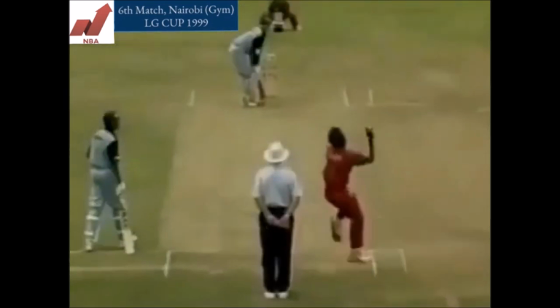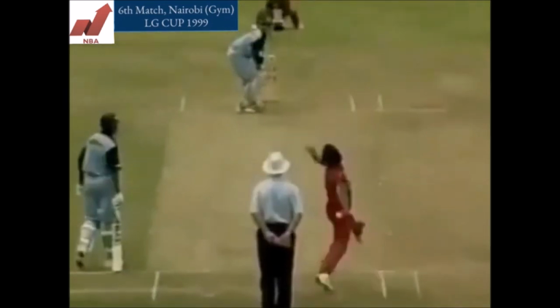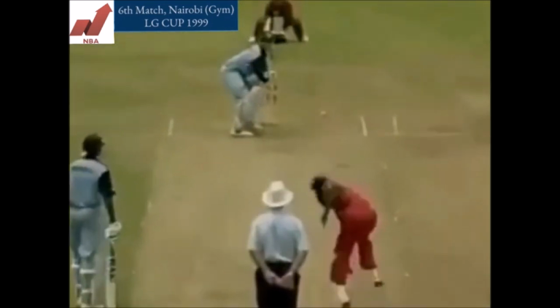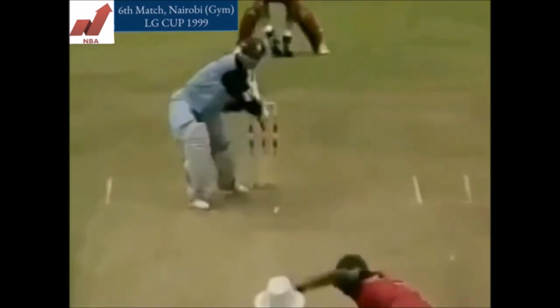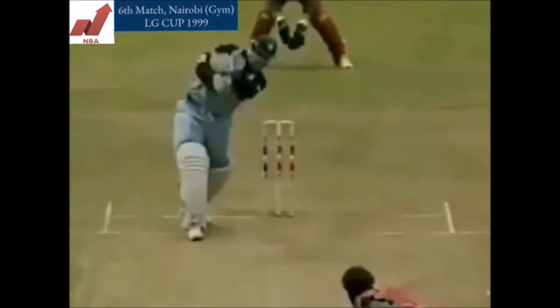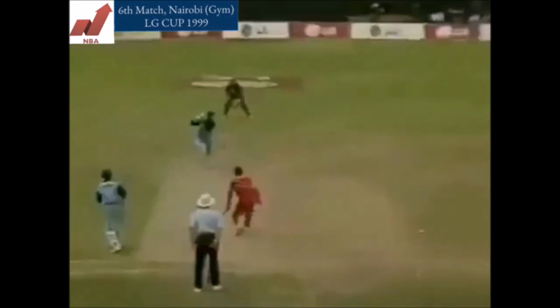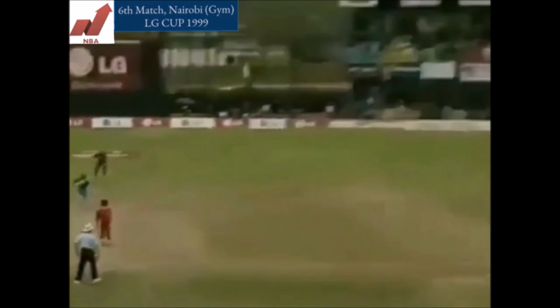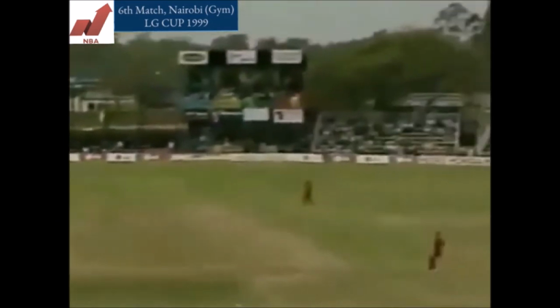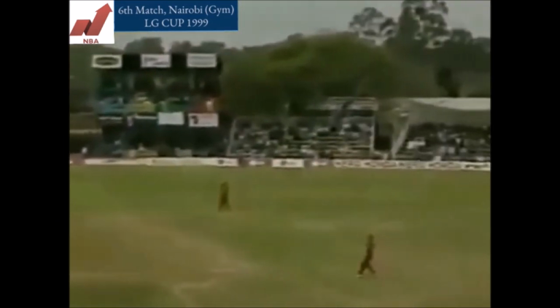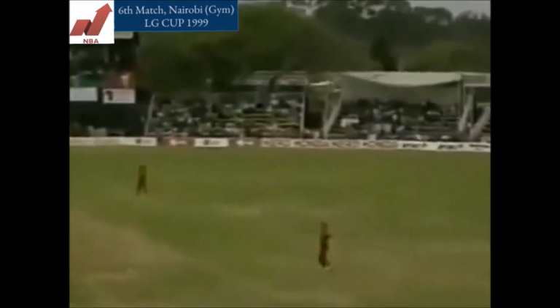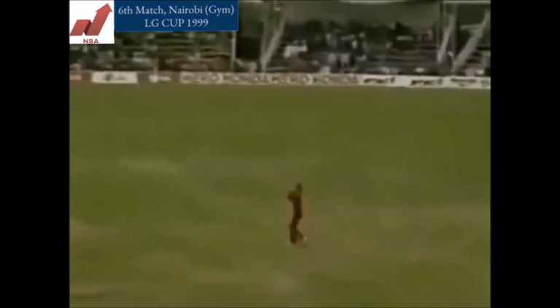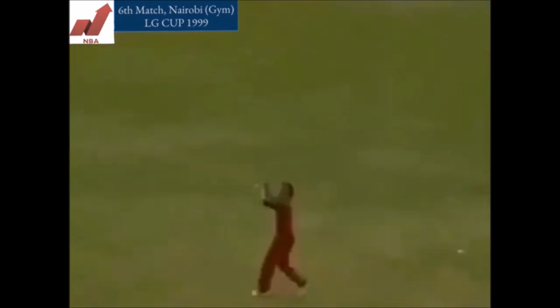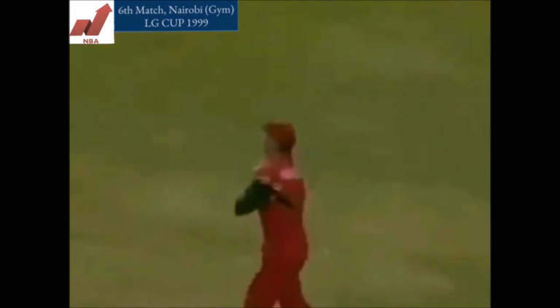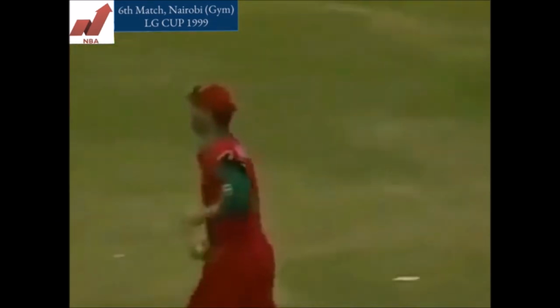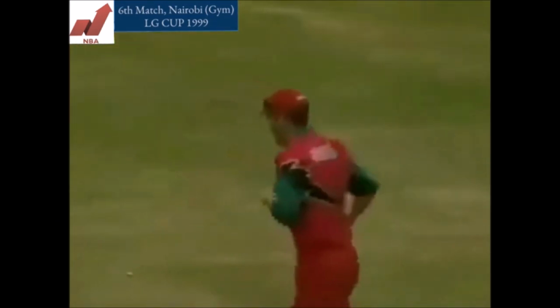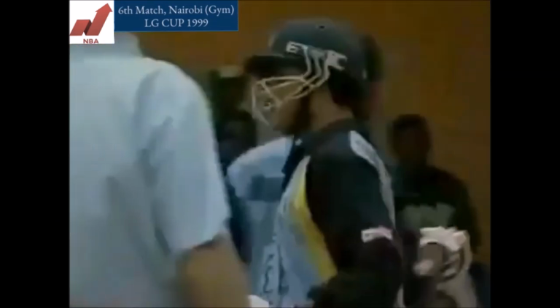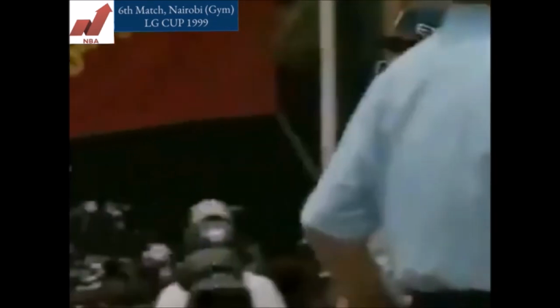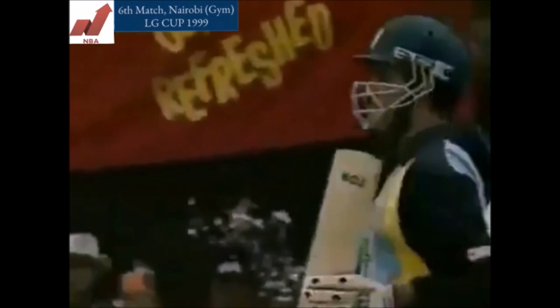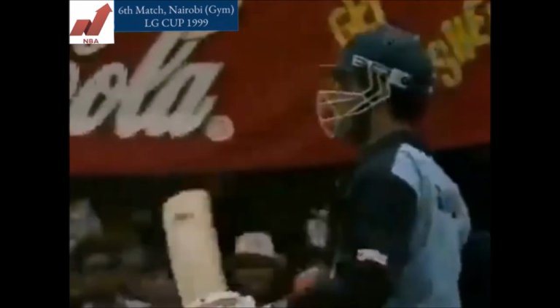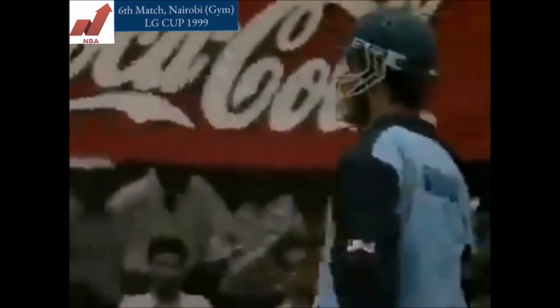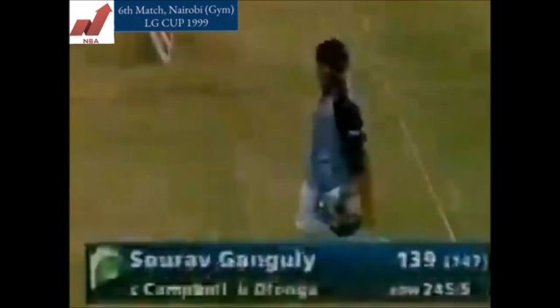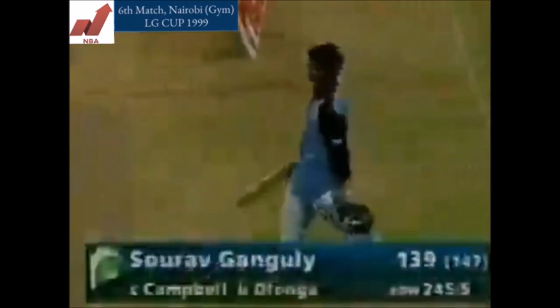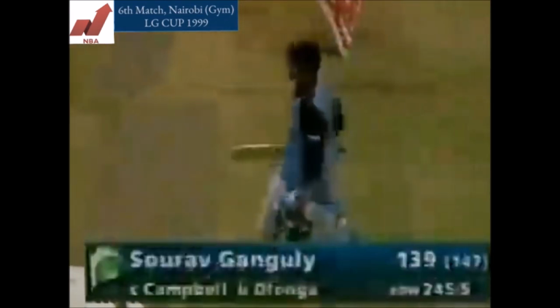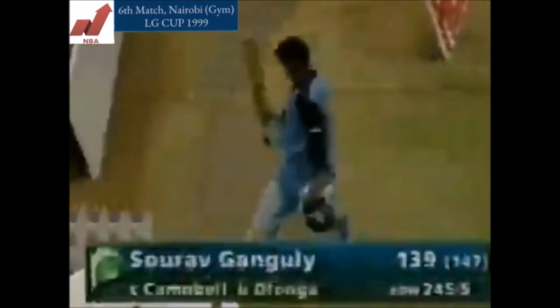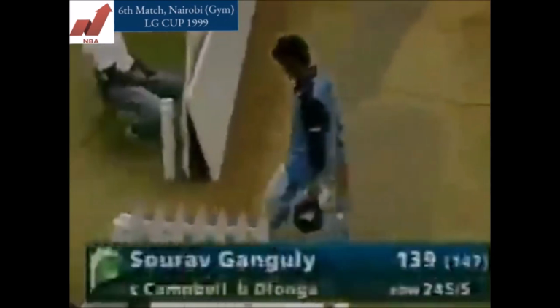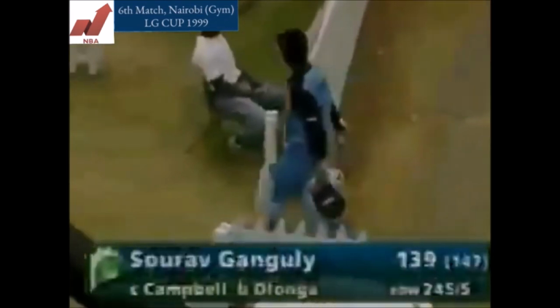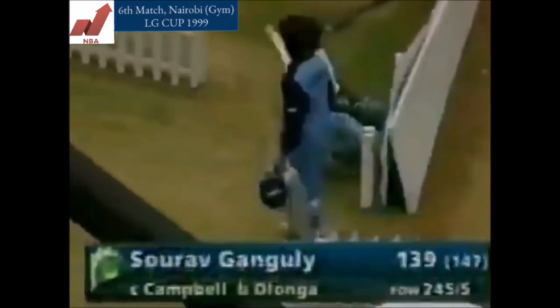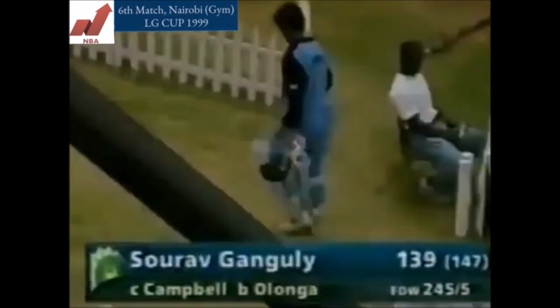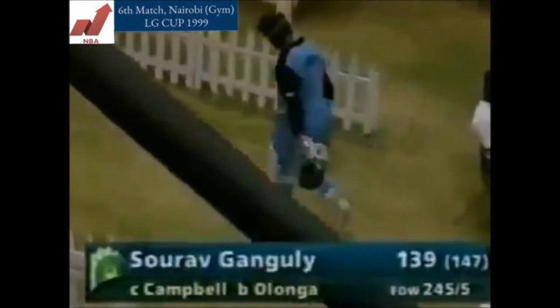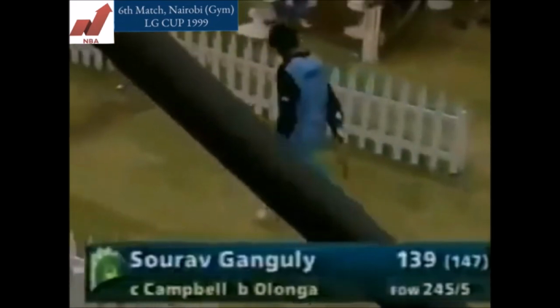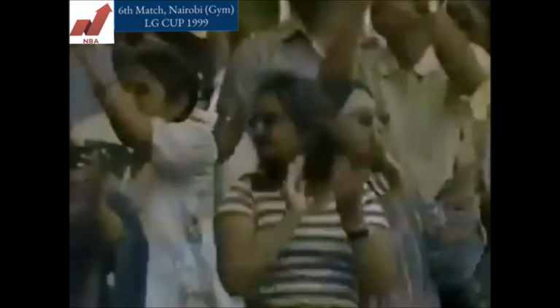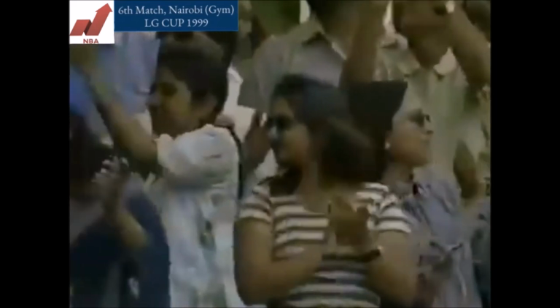Fabulous — in the block hole again. Ganguli just can't get enough room to lever it over cover. Goes straight to Alistair Campbell. So he departs for a fabulous 139. India 245 for five.